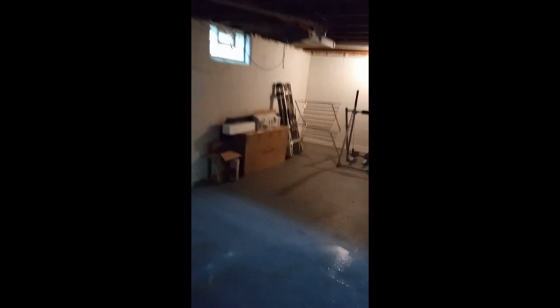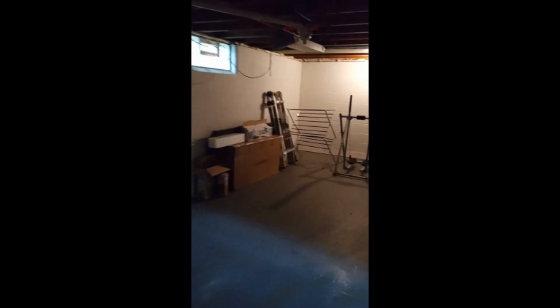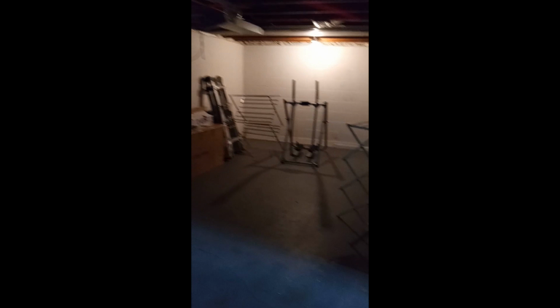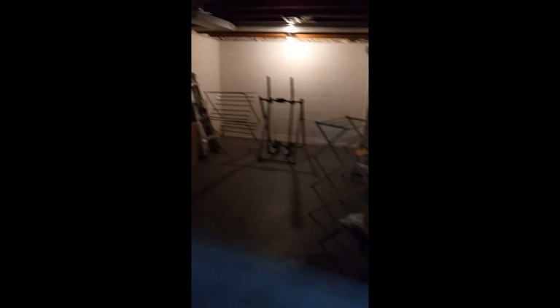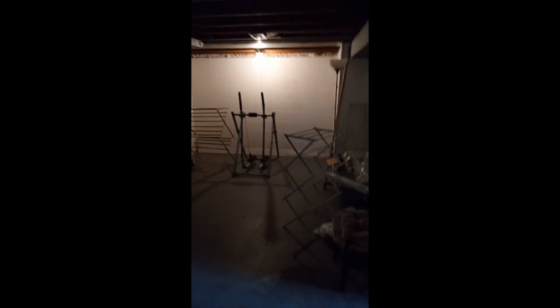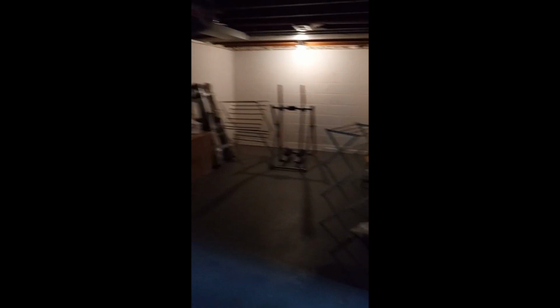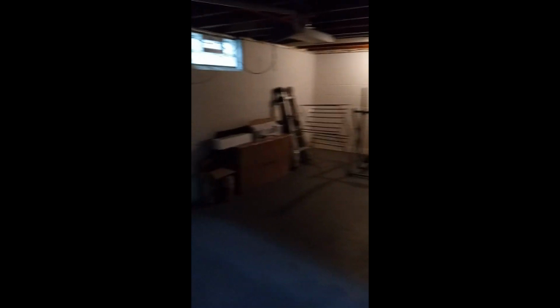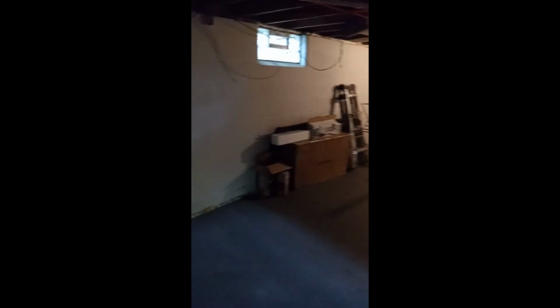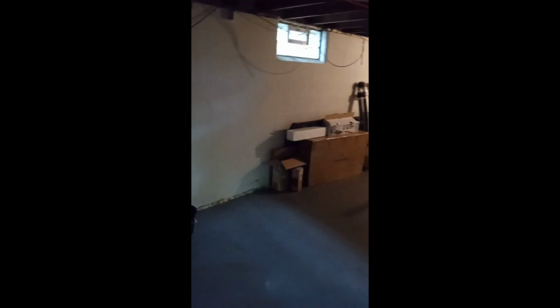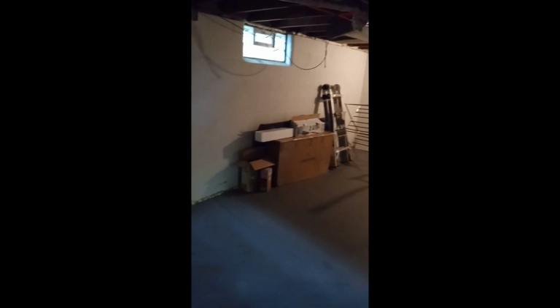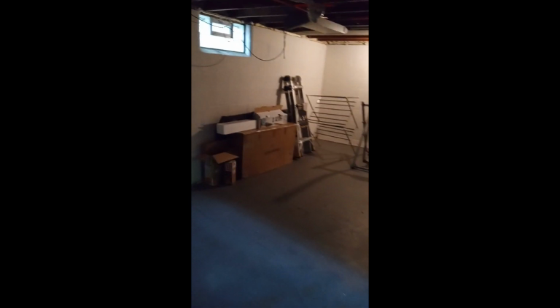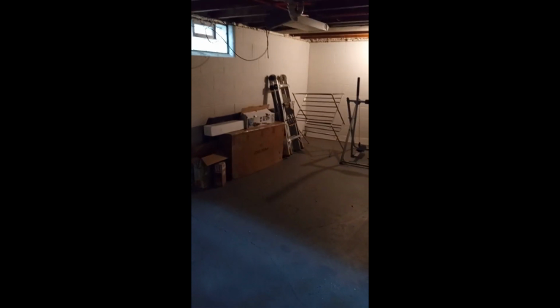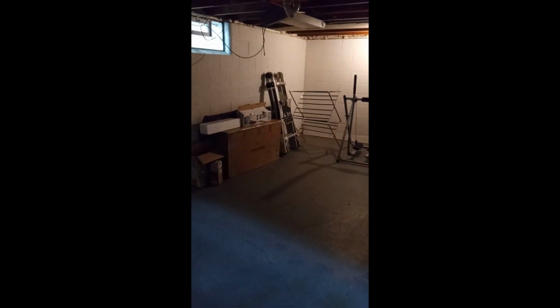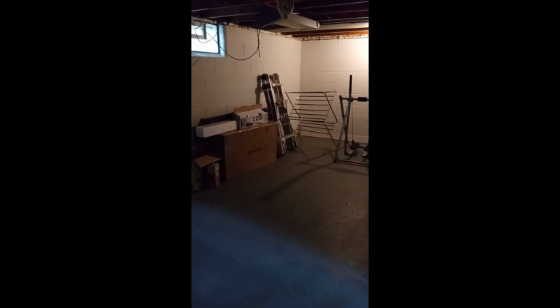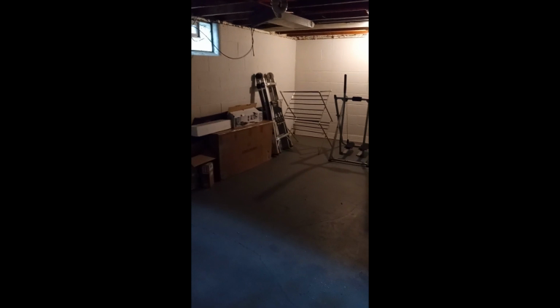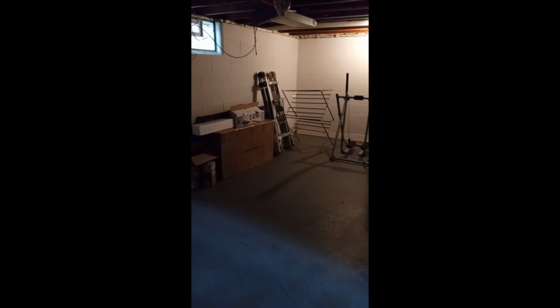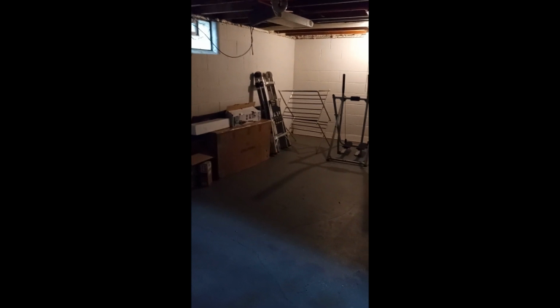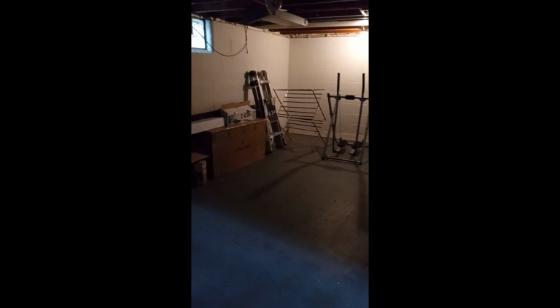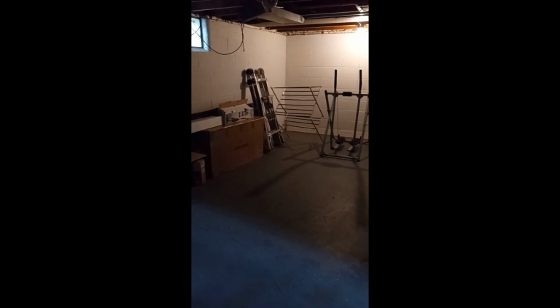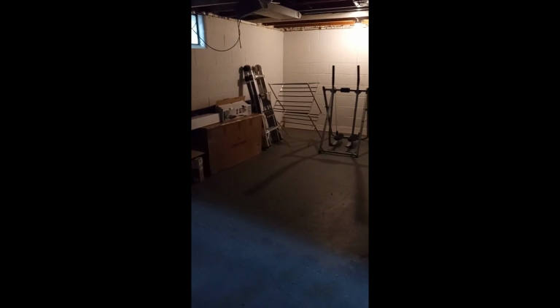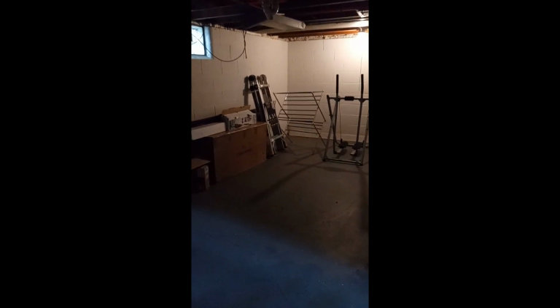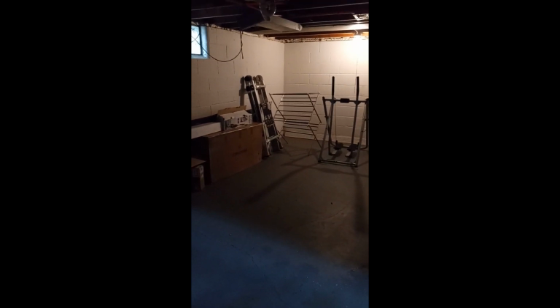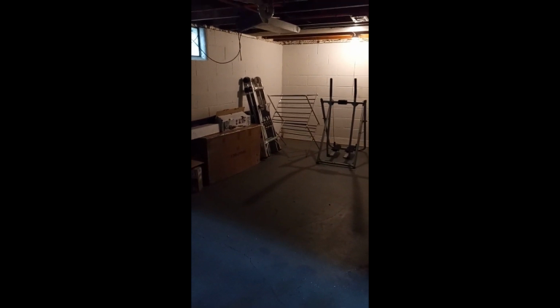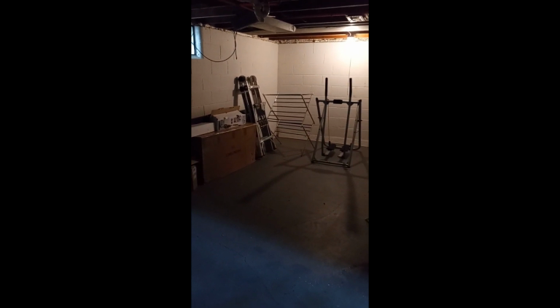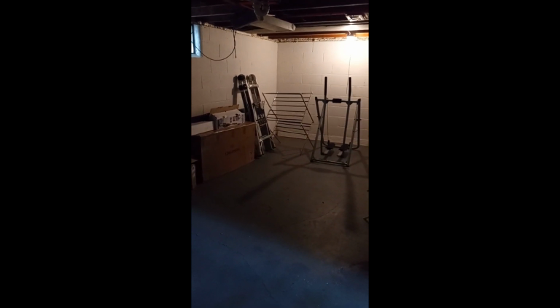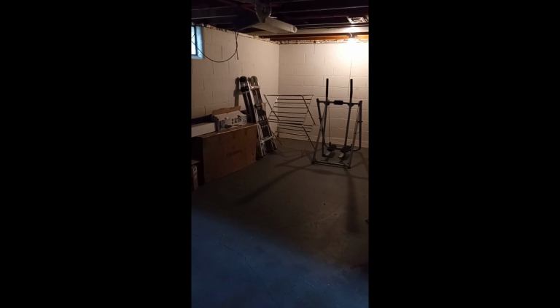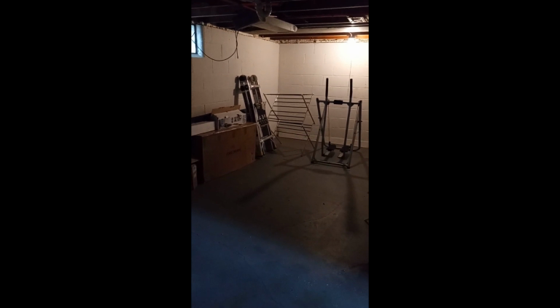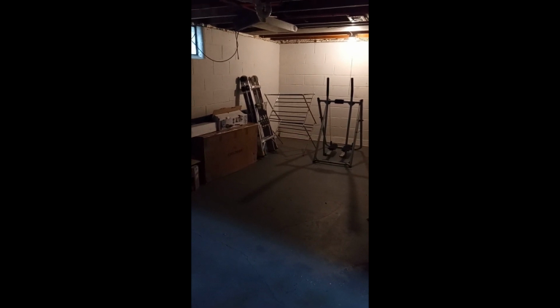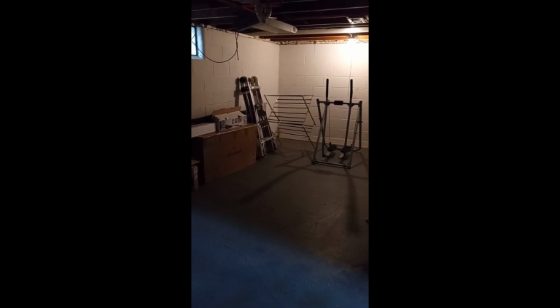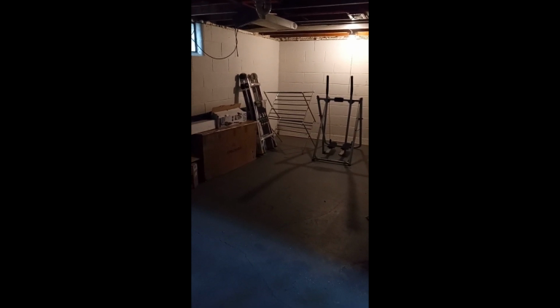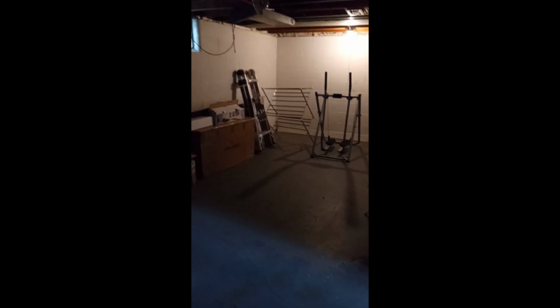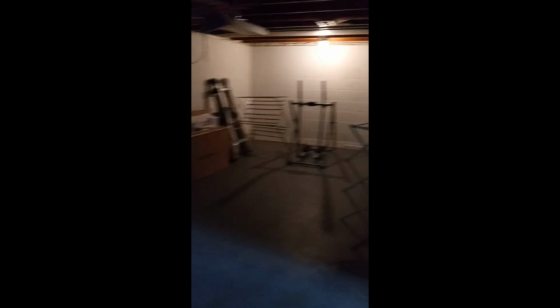This is Aaron's basement that's going to be worked on. We're probably just going to put like a game room down here — maybe a pool or racquetball area. Something where you can entertain your family.